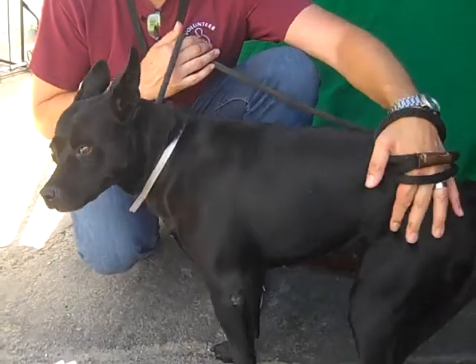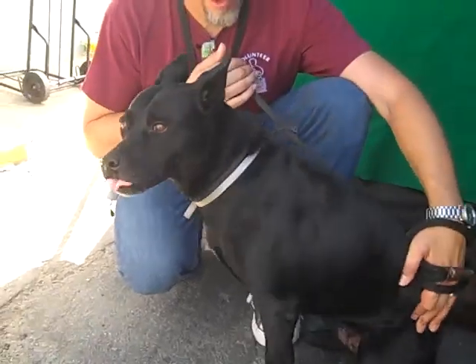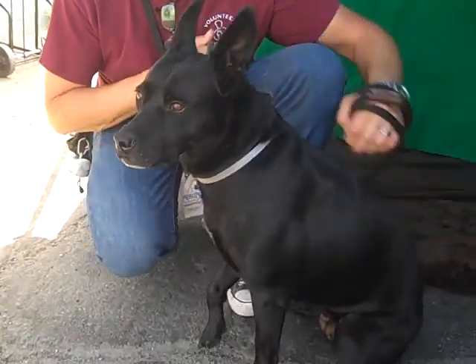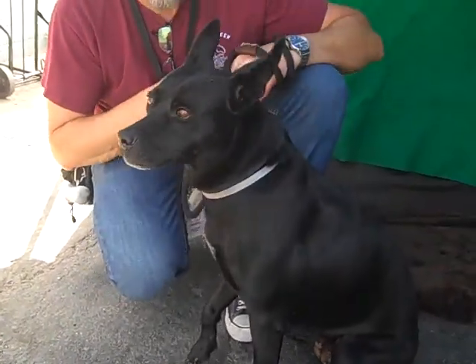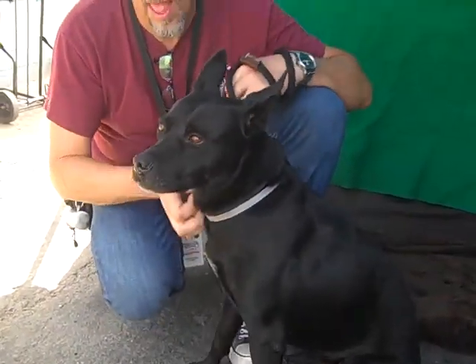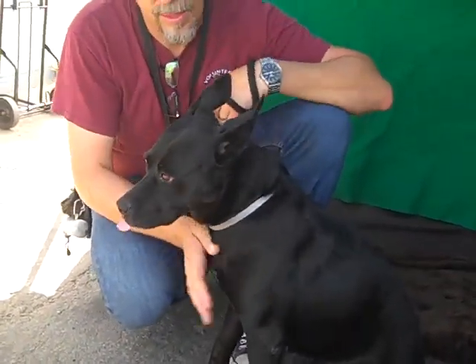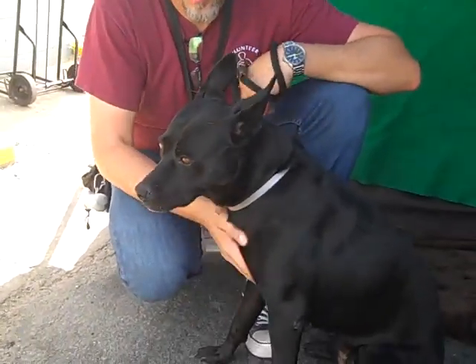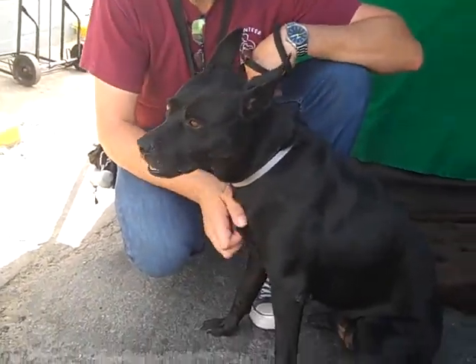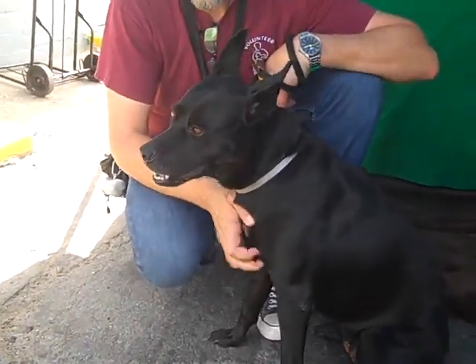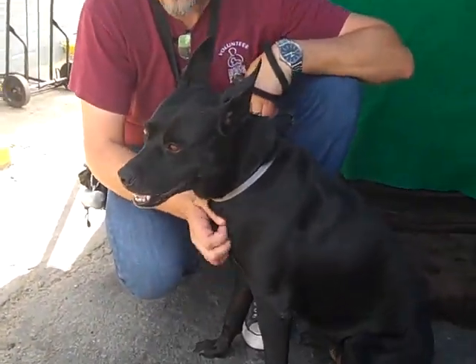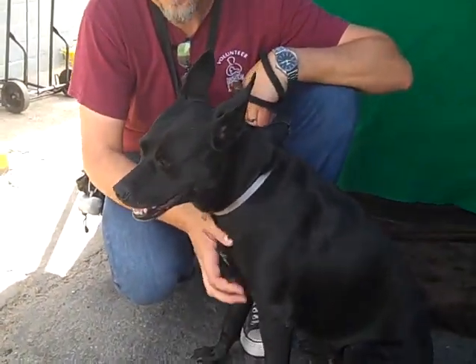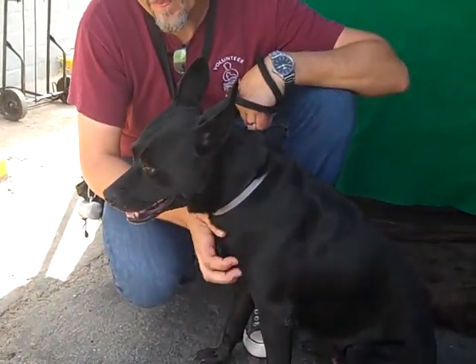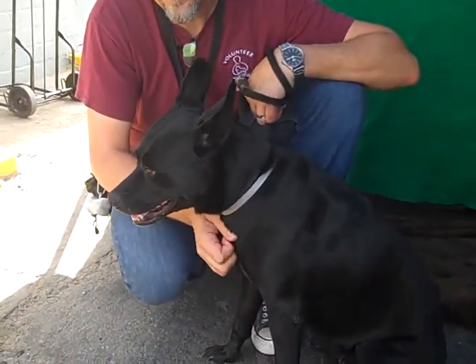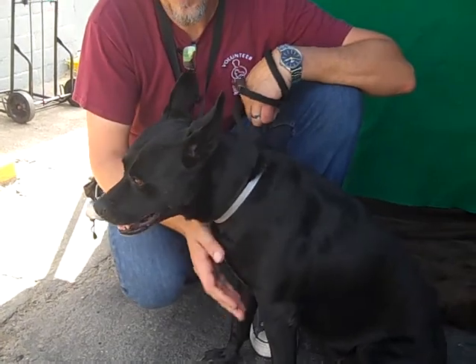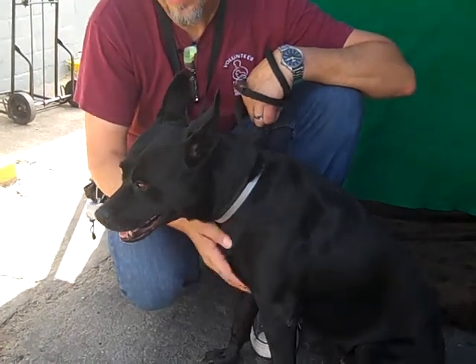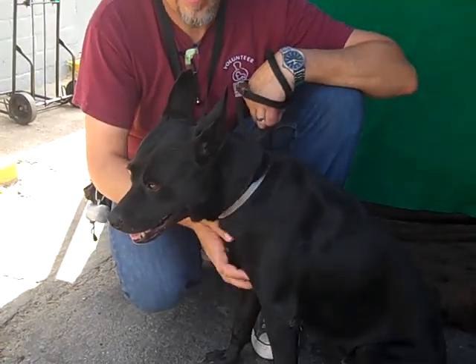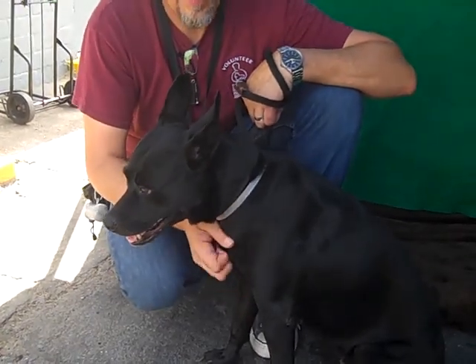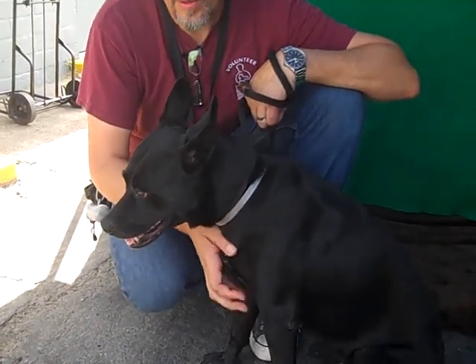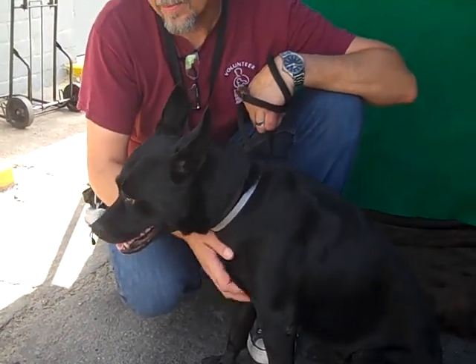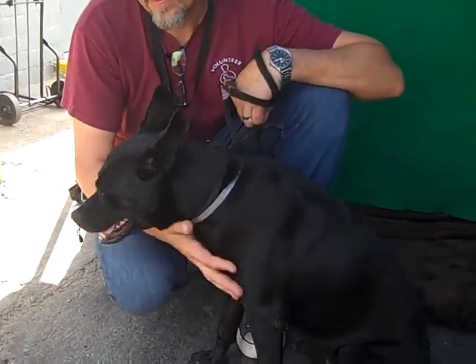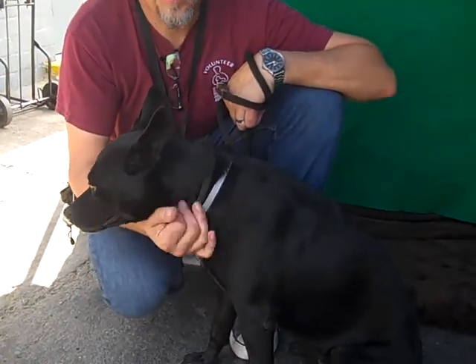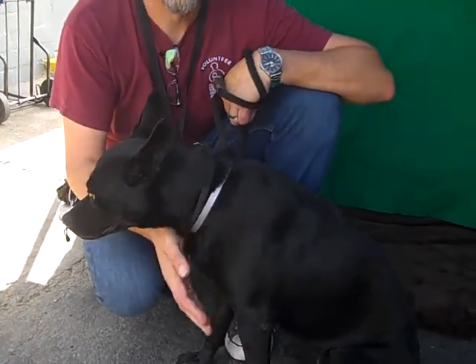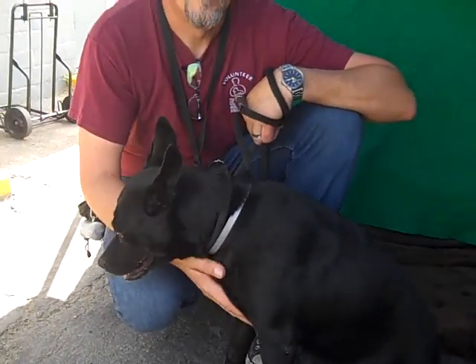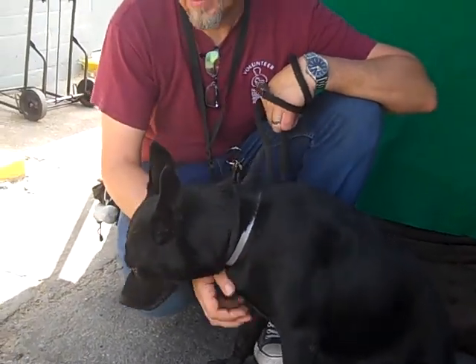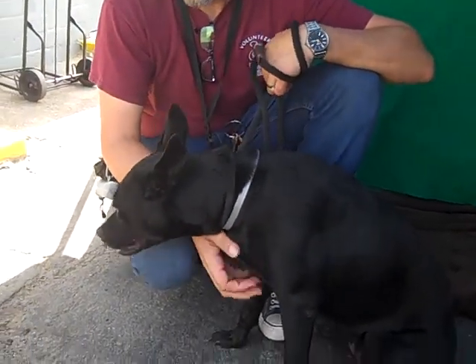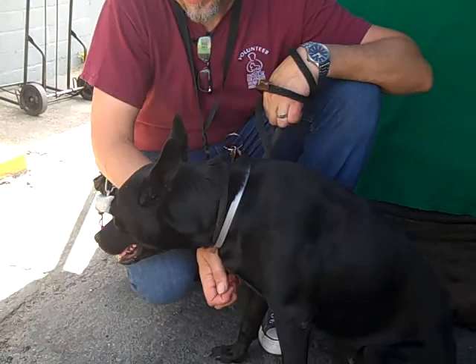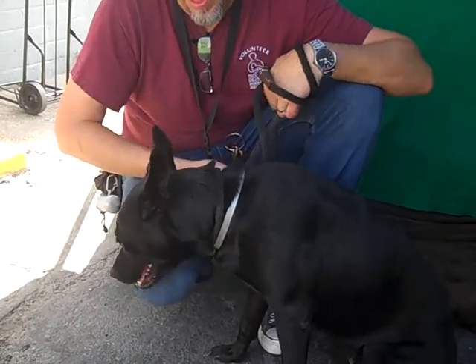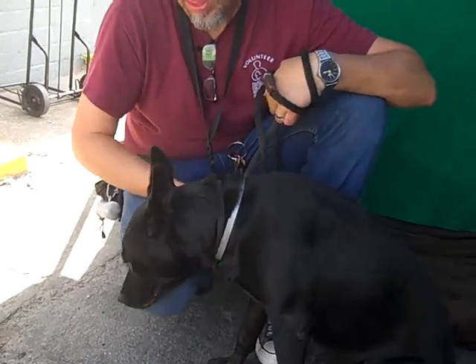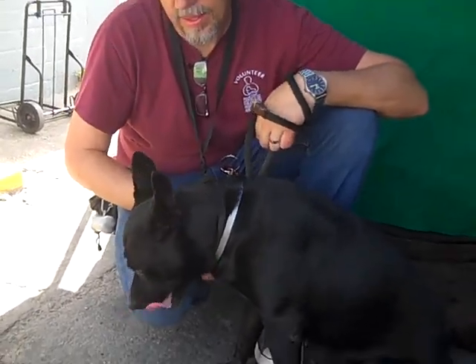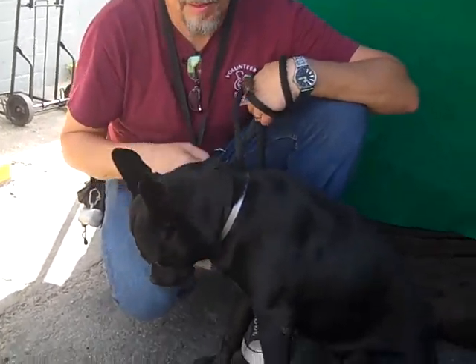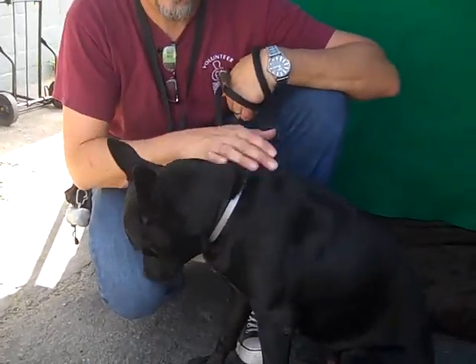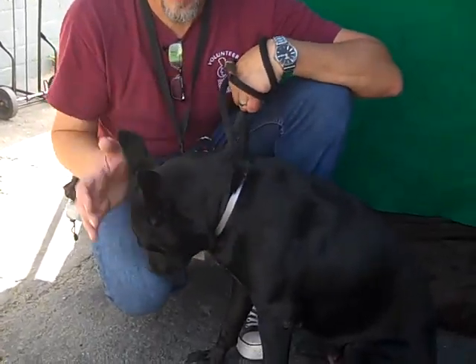Hey, this little girl is Emma. There she sits nicely. Her ID number at the Baldwin Park shelter is A5081548, and she is a little, kind of a good miniaturized almost laboratory retriever.